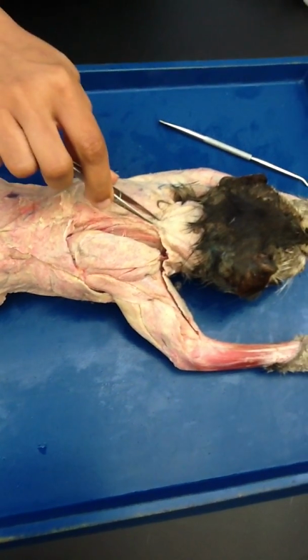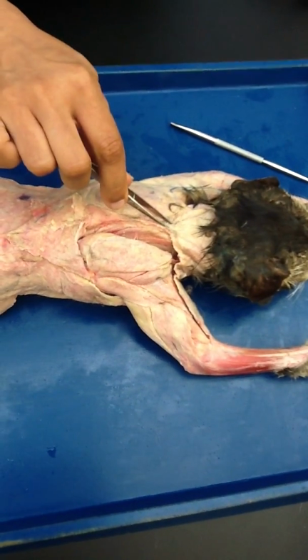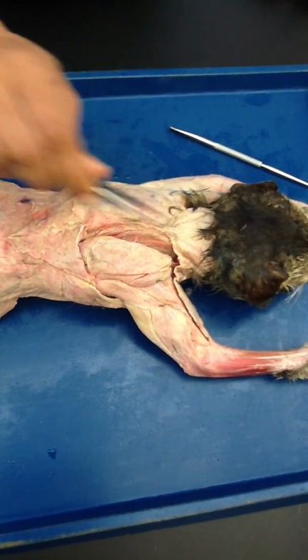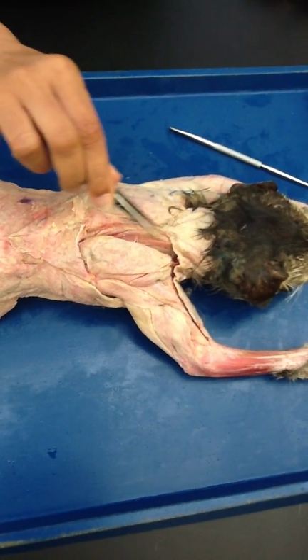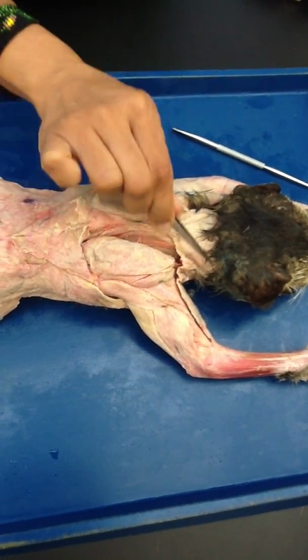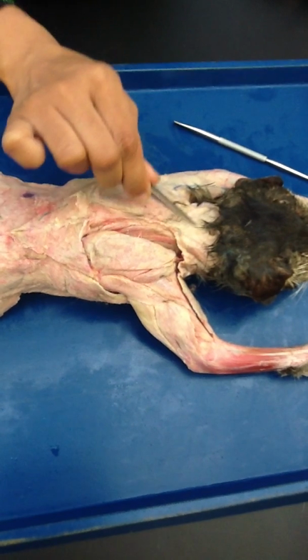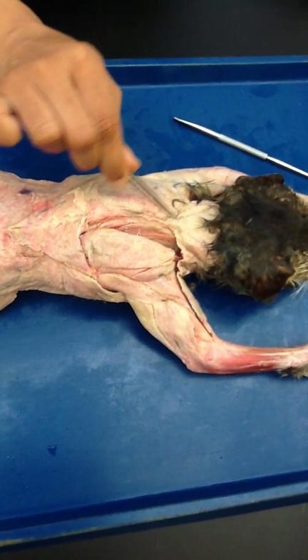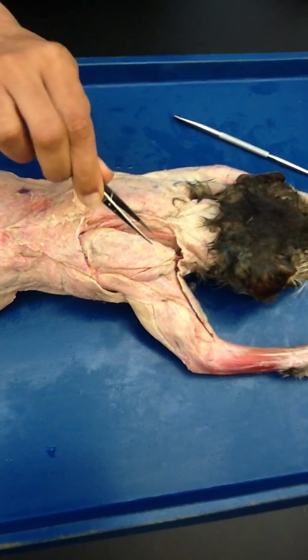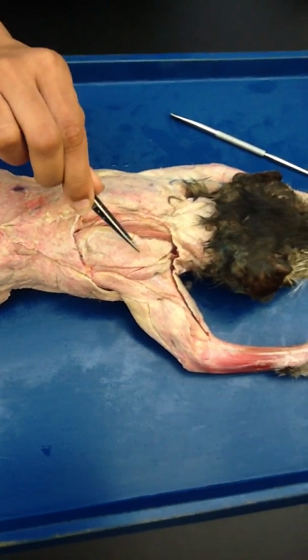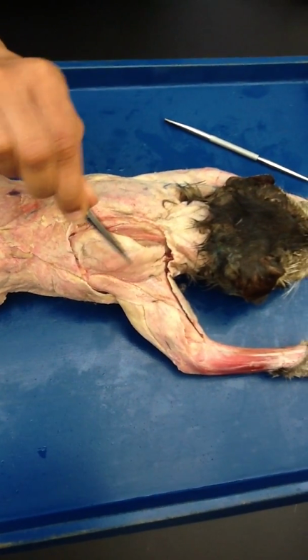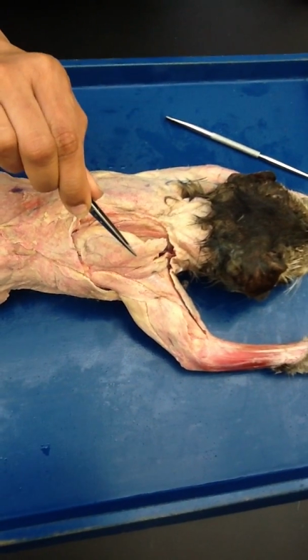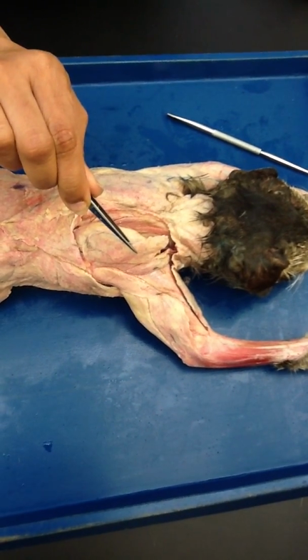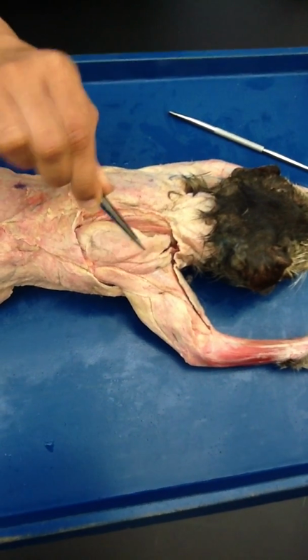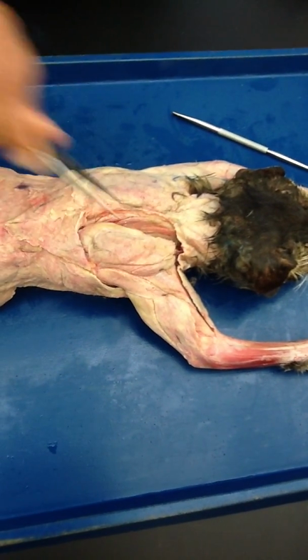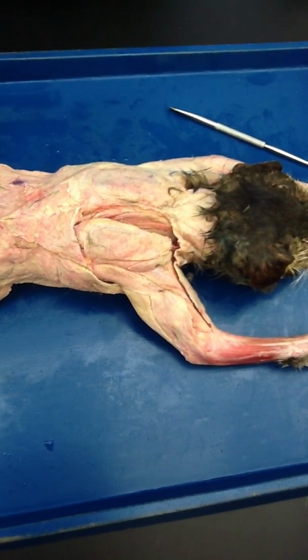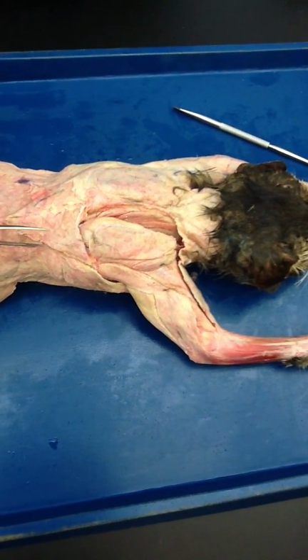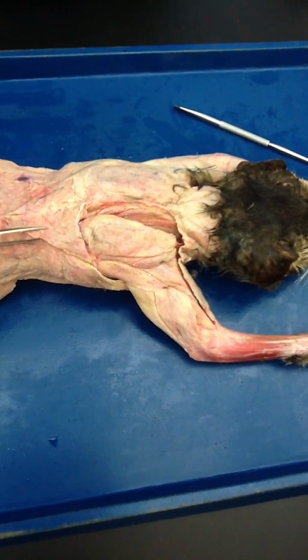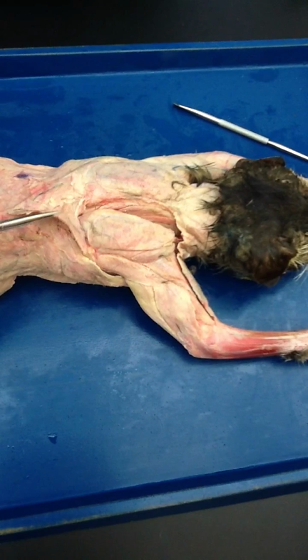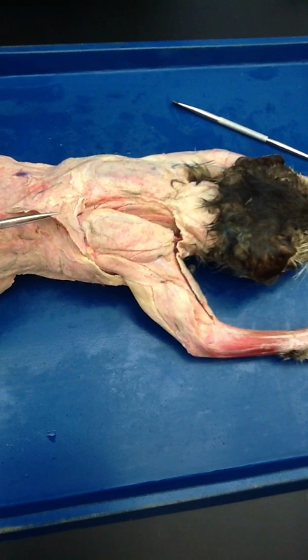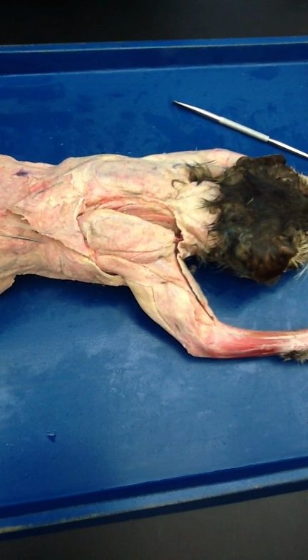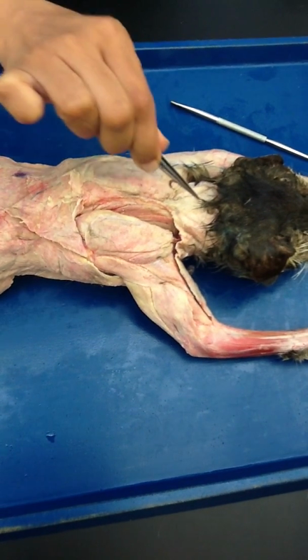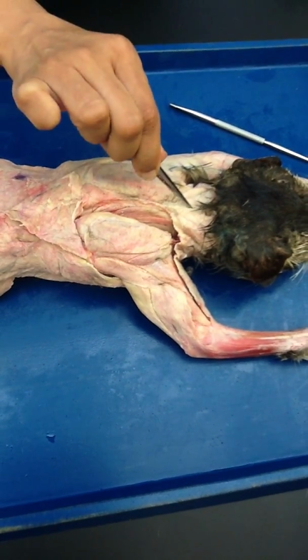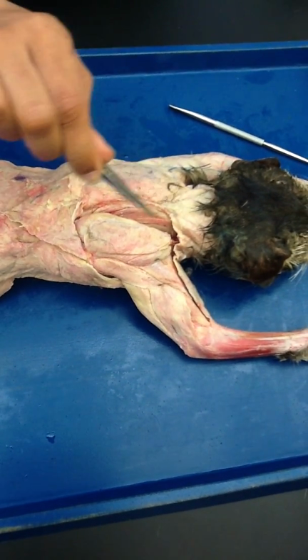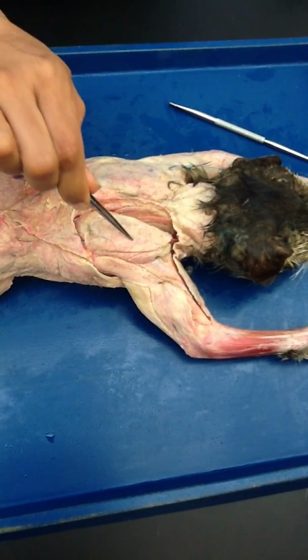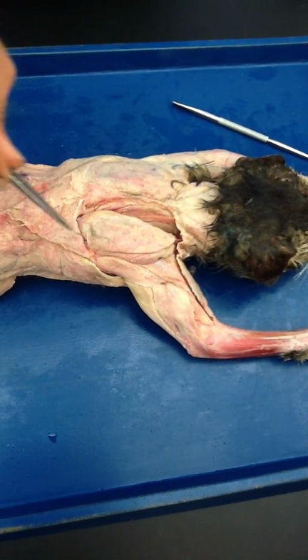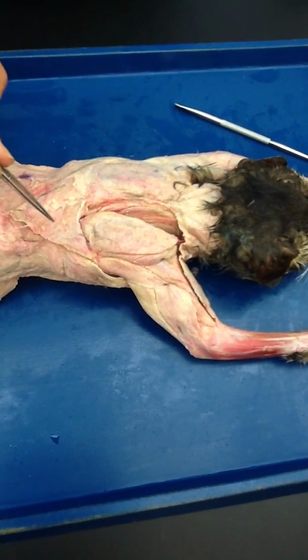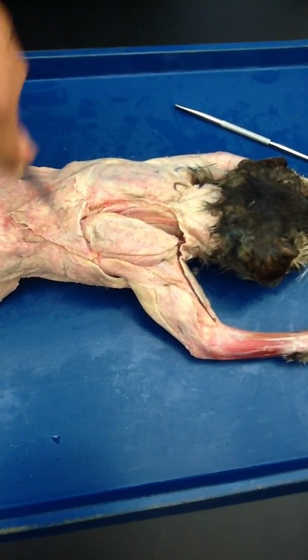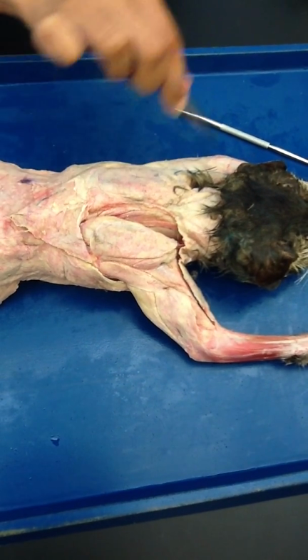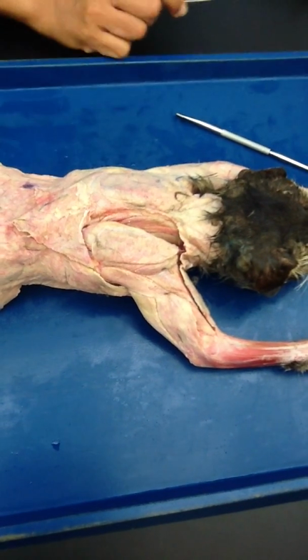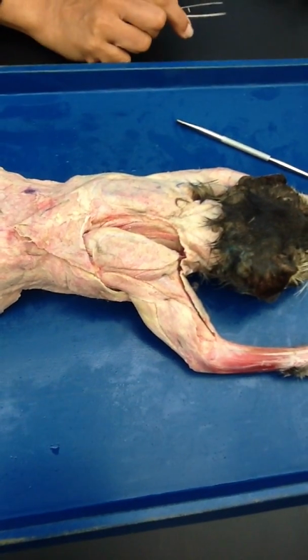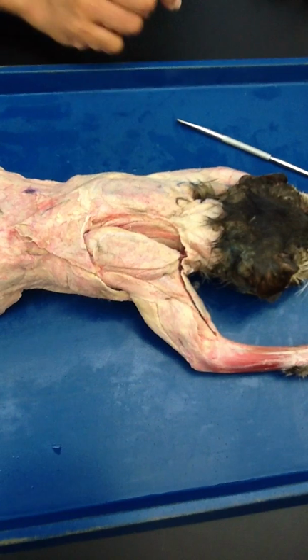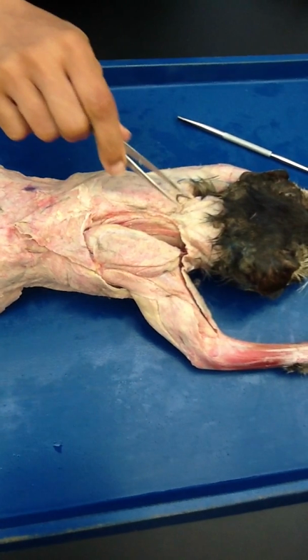Clavotrapezius right here, acromiotrapezius, and spinotrapezius. Cats are sweet!